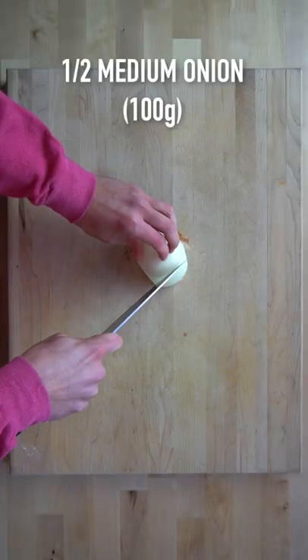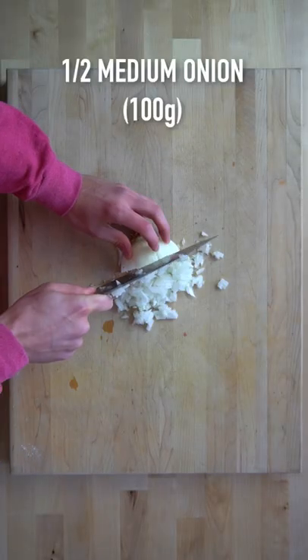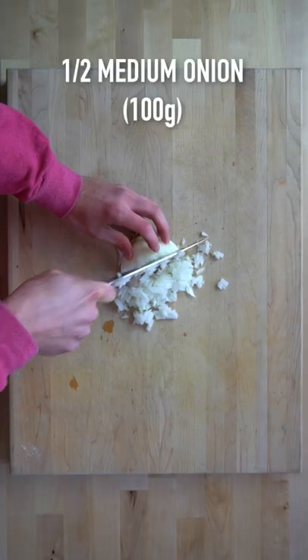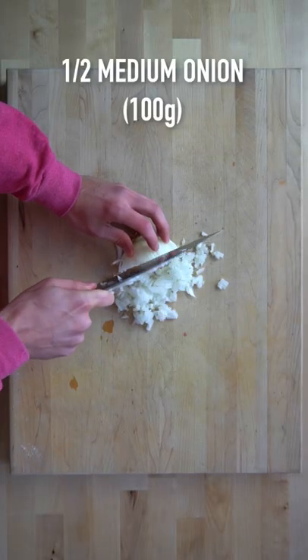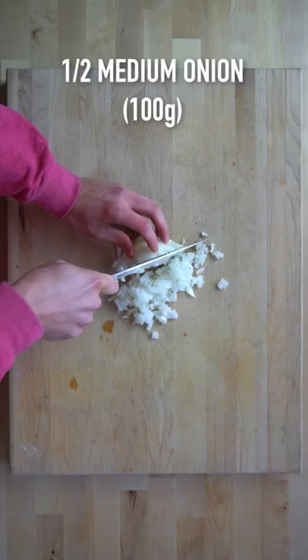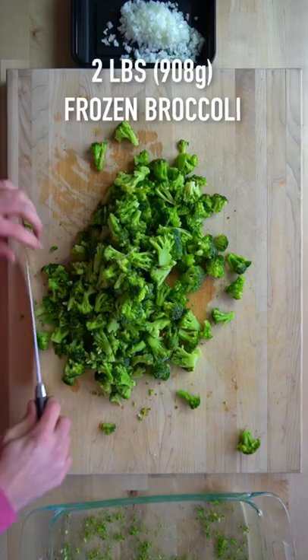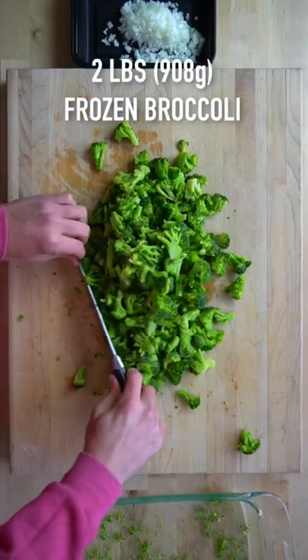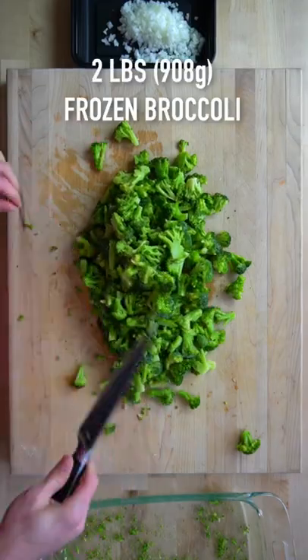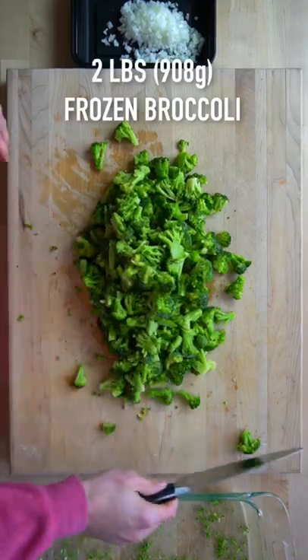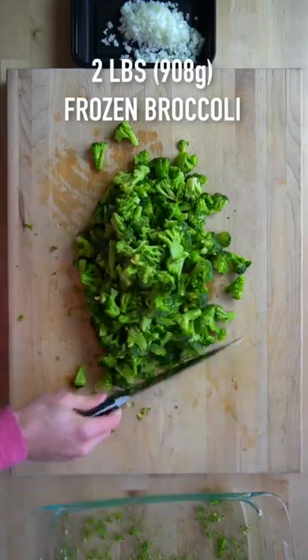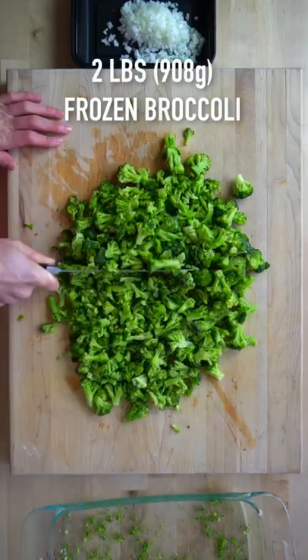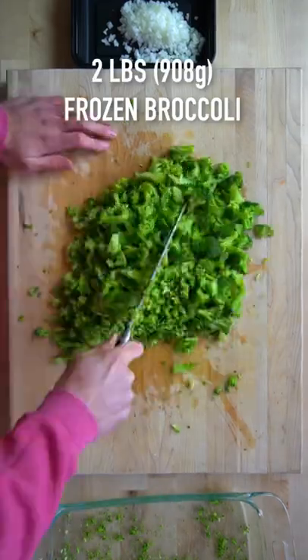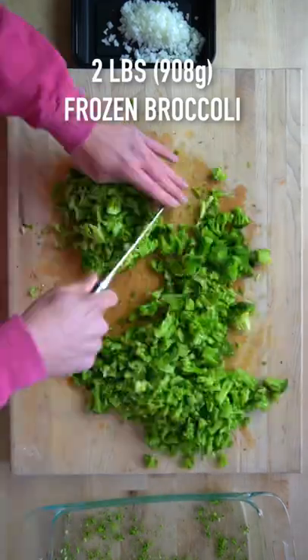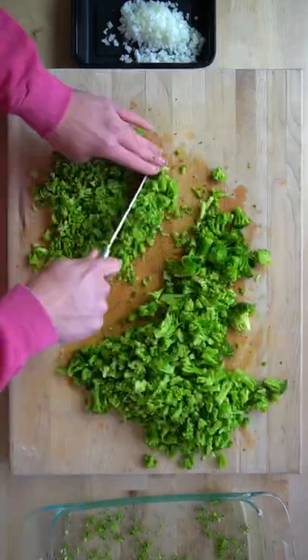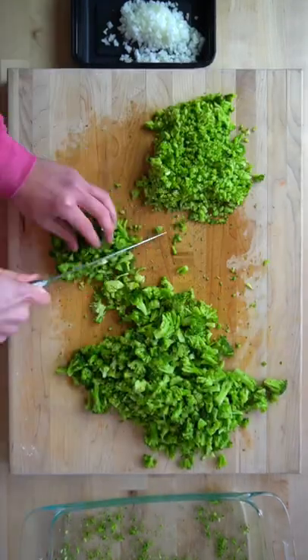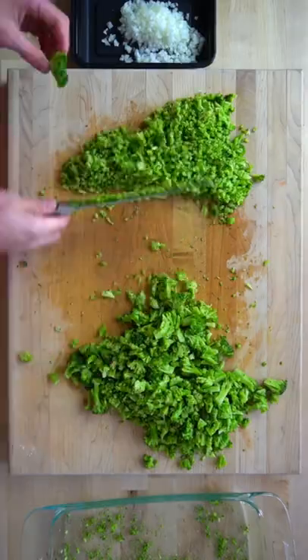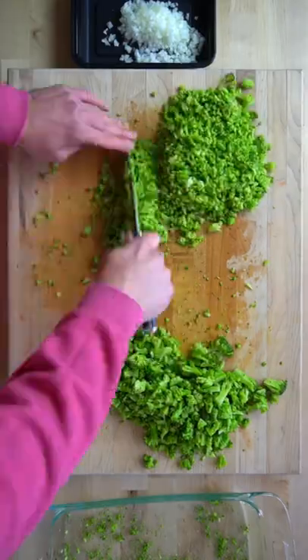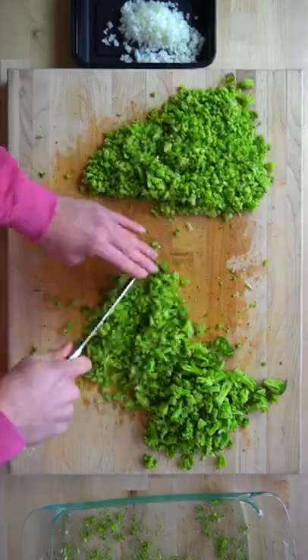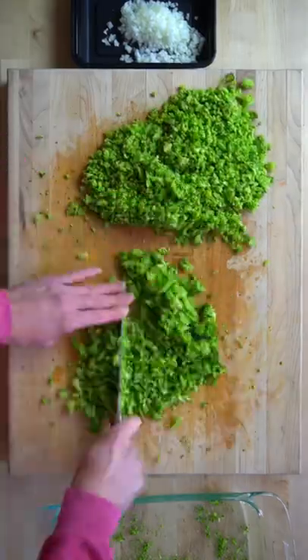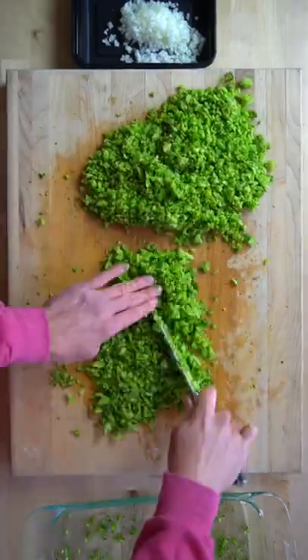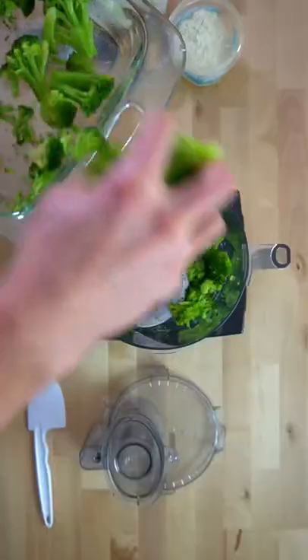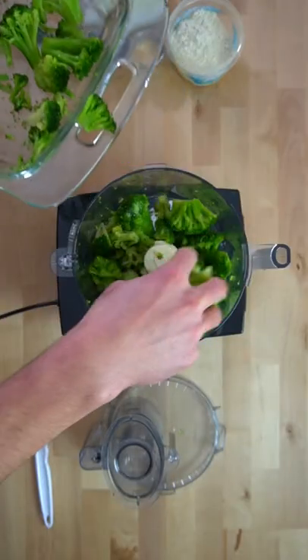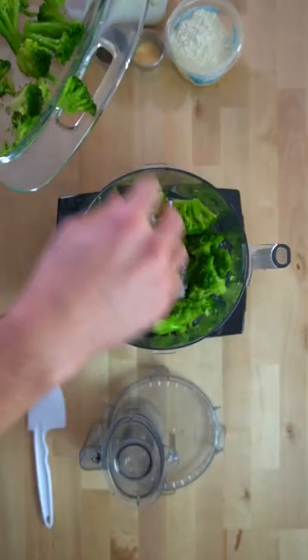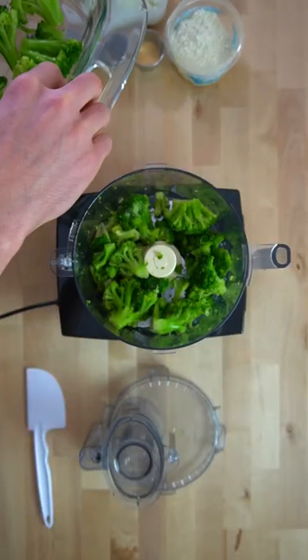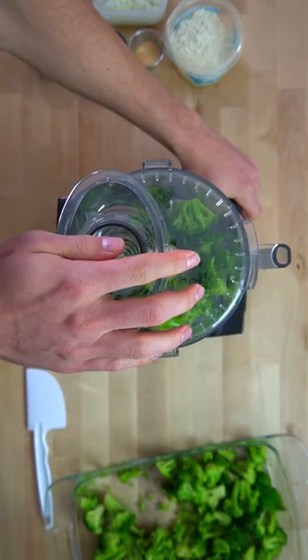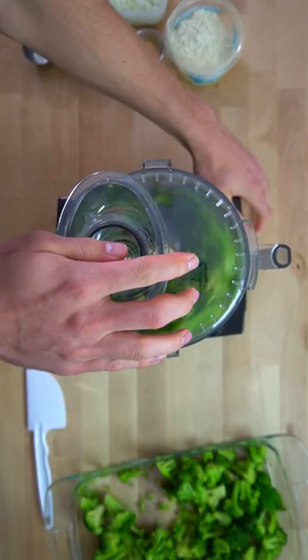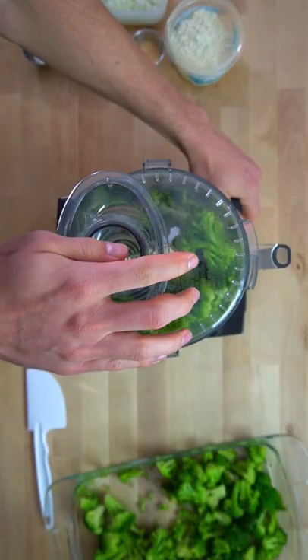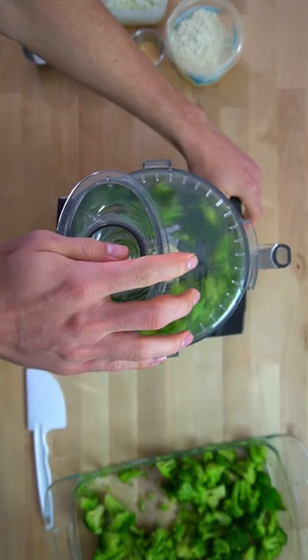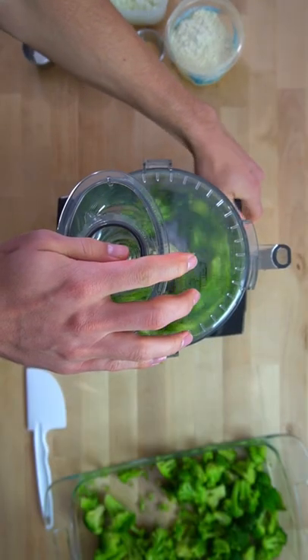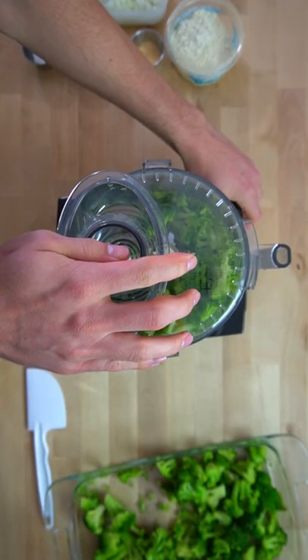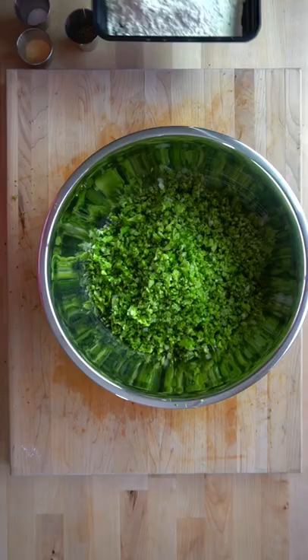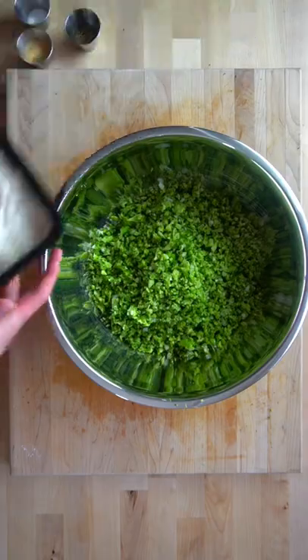Dice 100 grams of a medium onion and 908 grams of frozen and thawed broccoli. Add the broccoli to the onions and mix. Alternatively, you can just do this in a food processor, but you'll have to do it in batches.